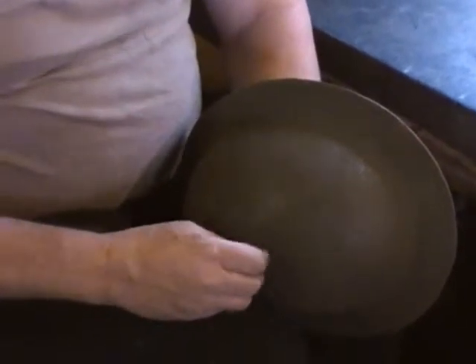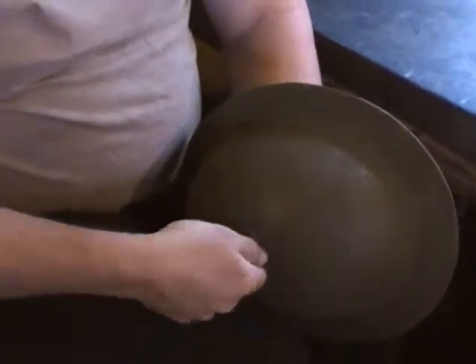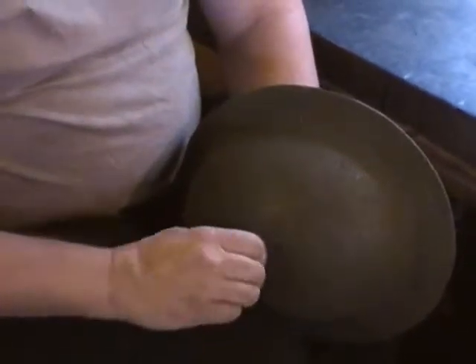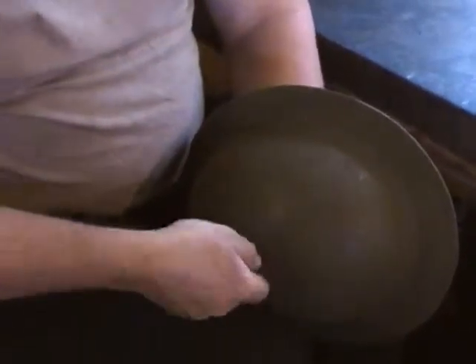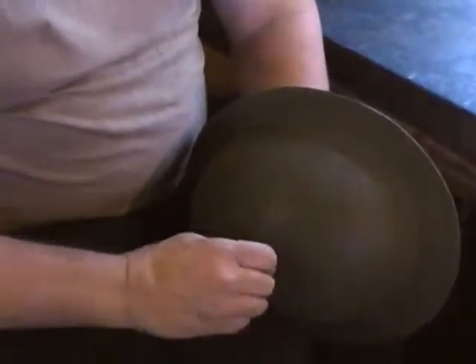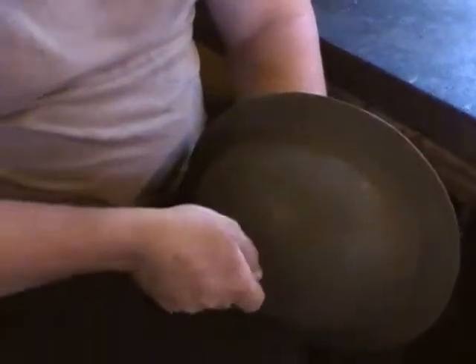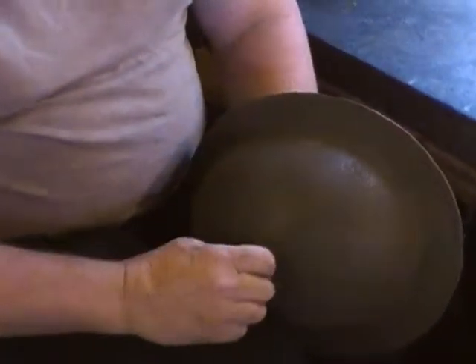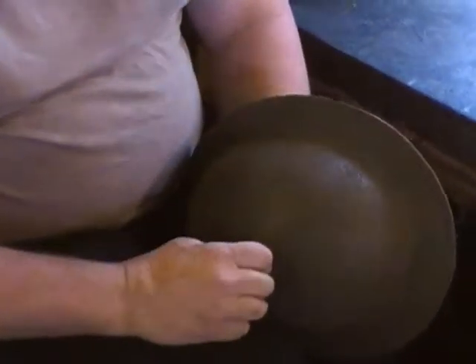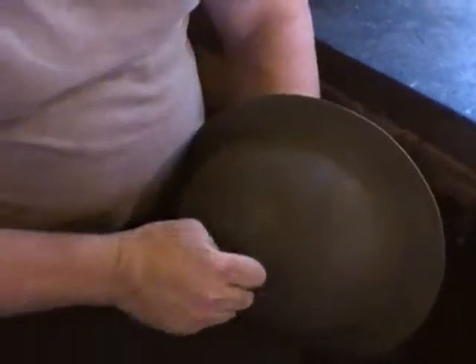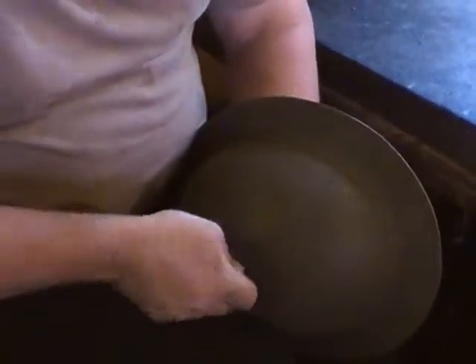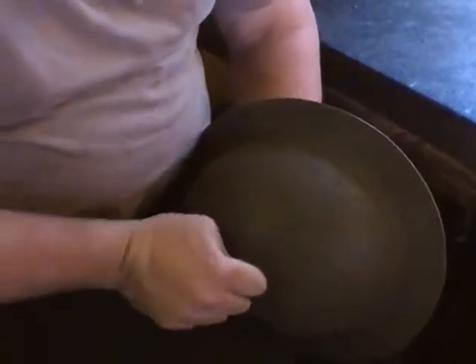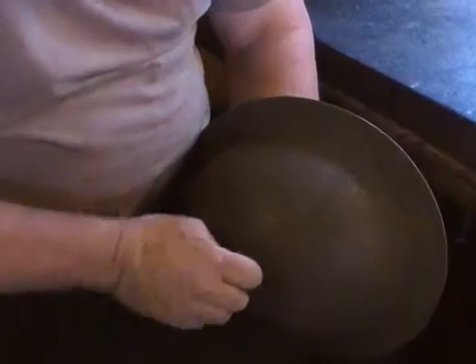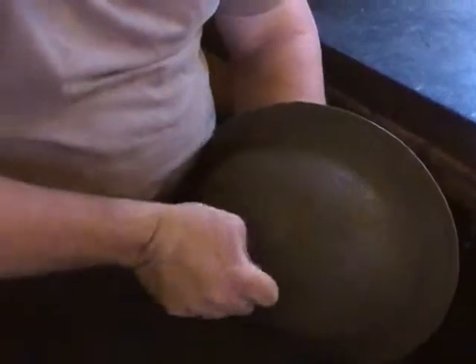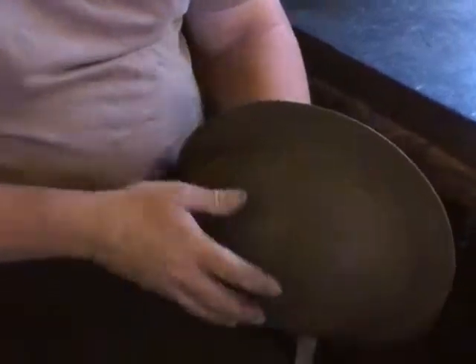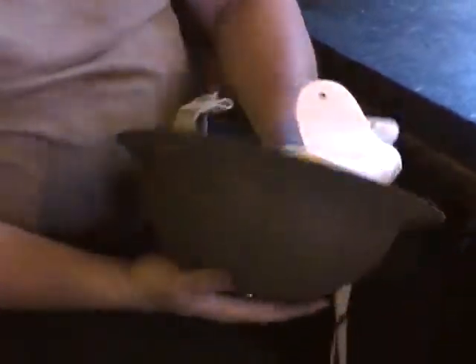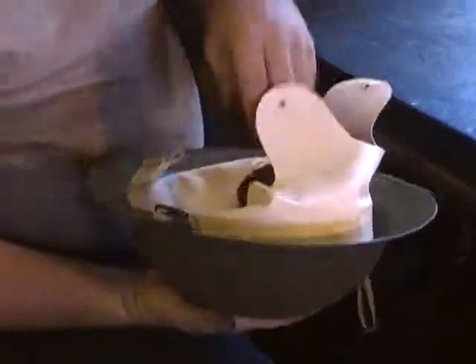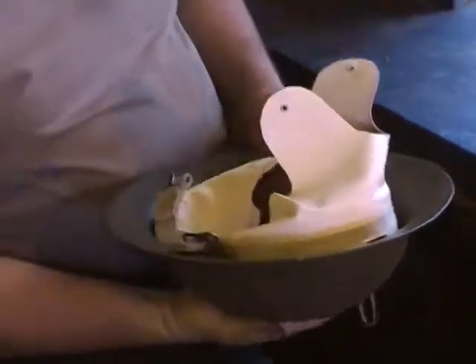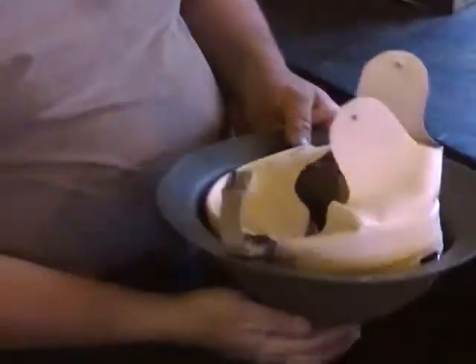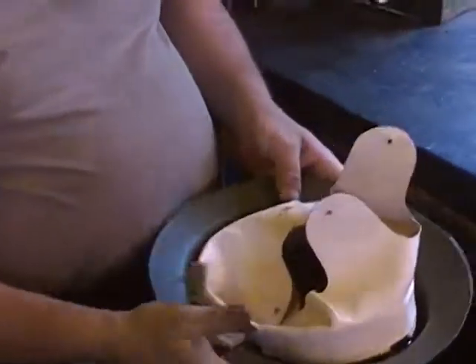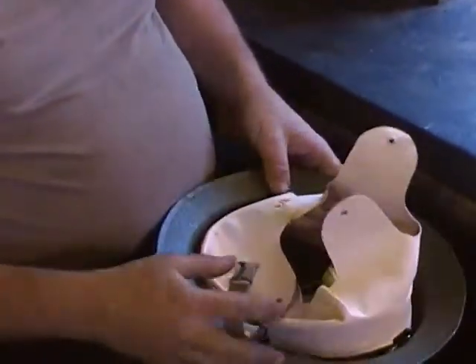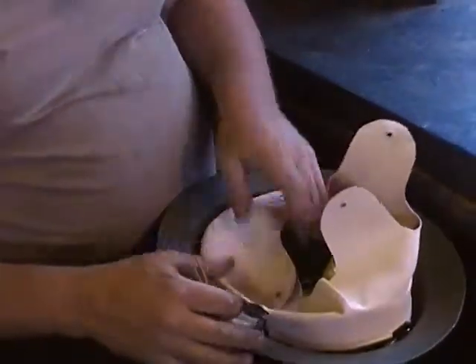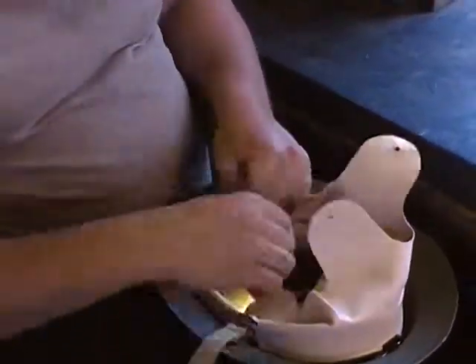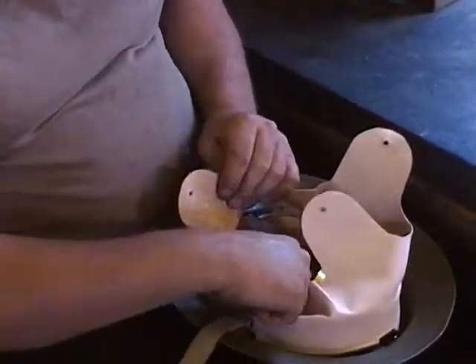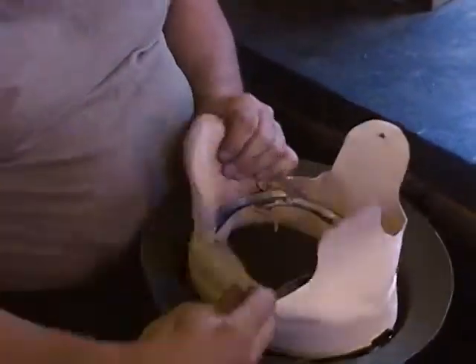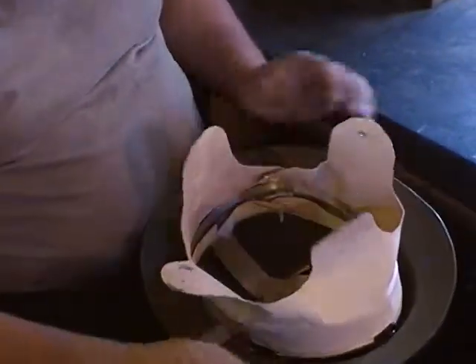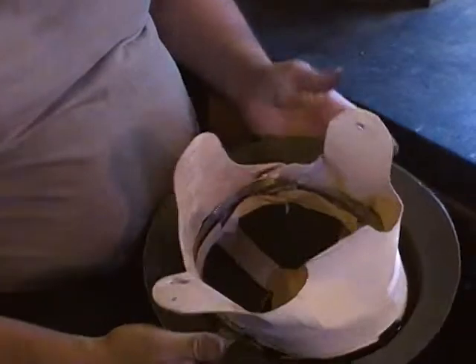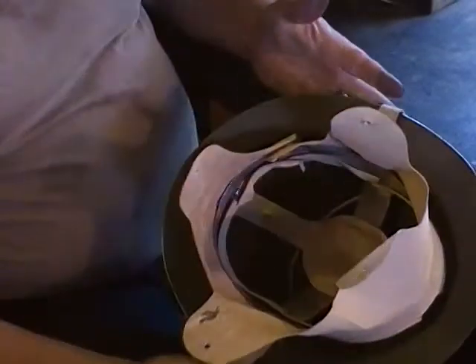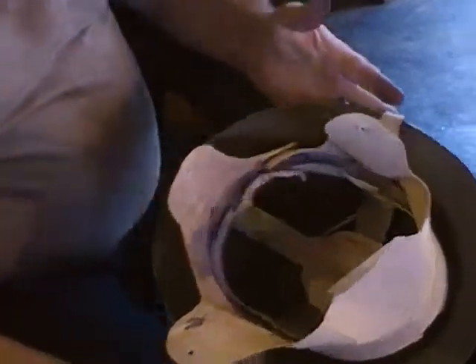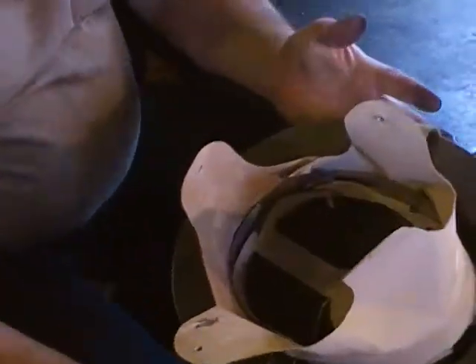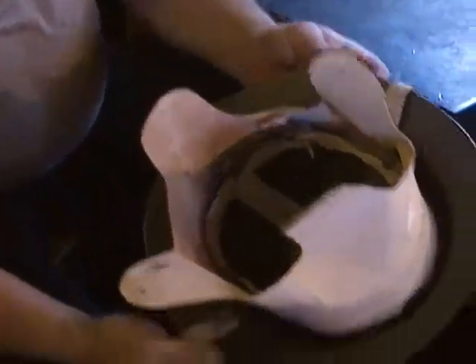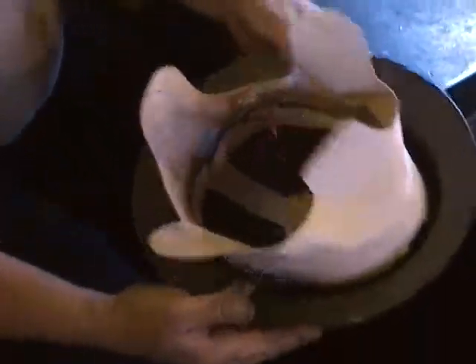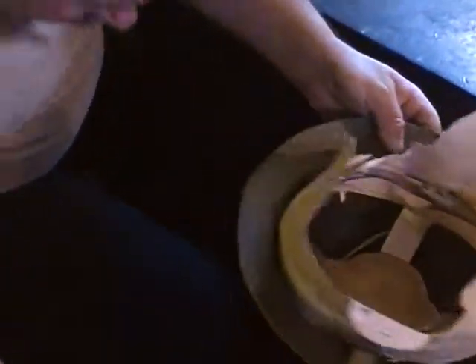Screw that dome nut on the top, and your liner is in.